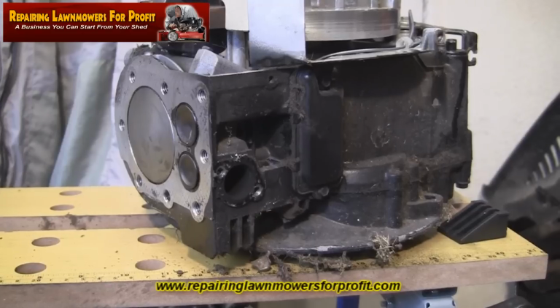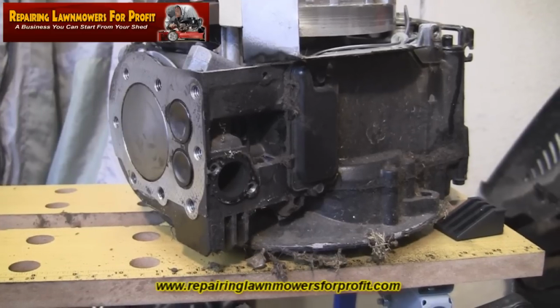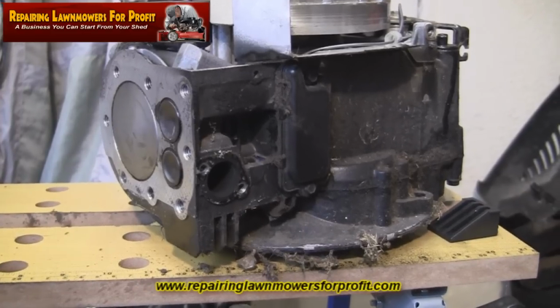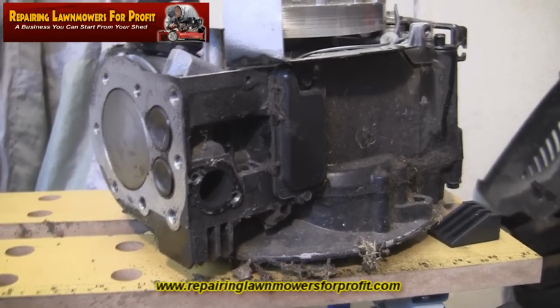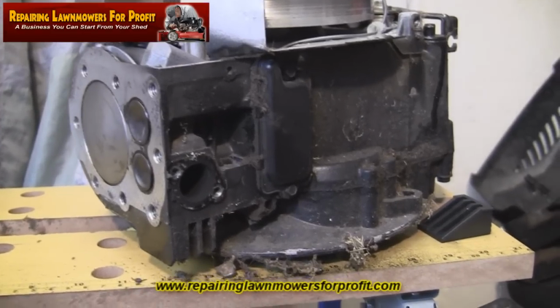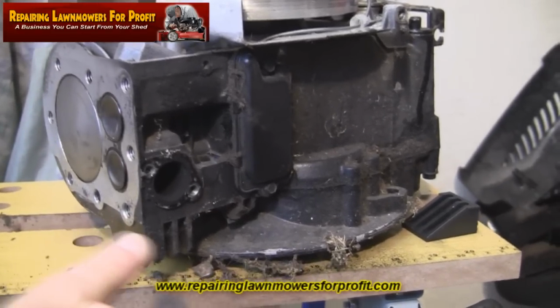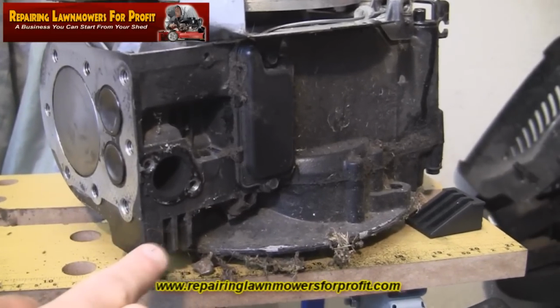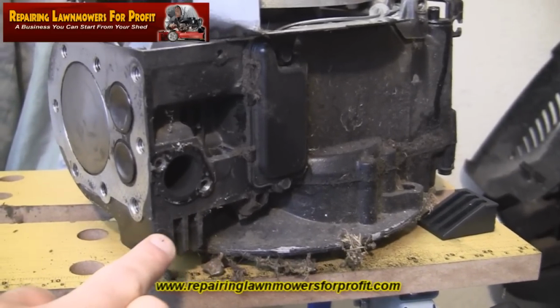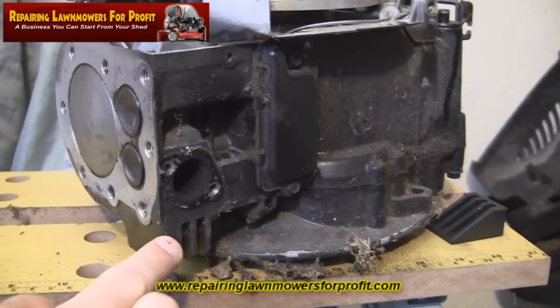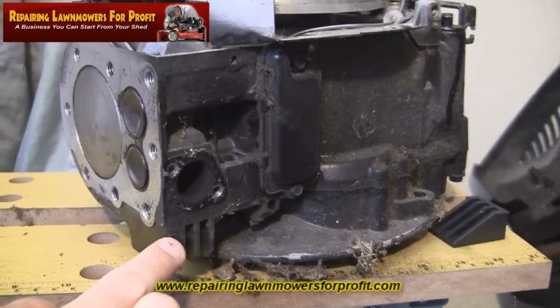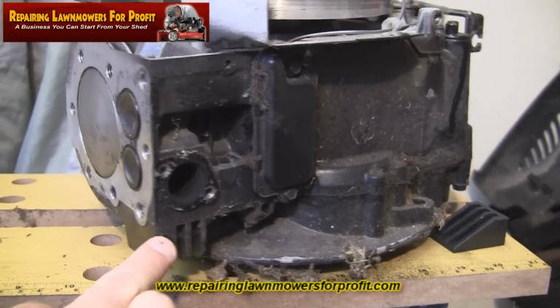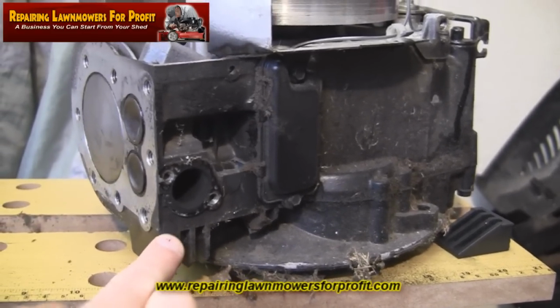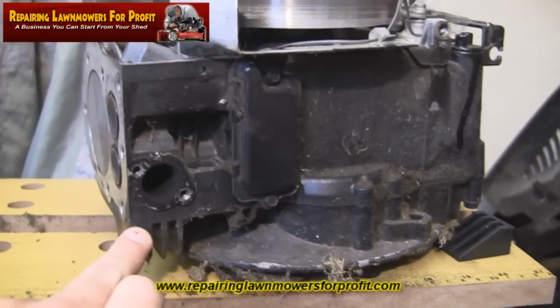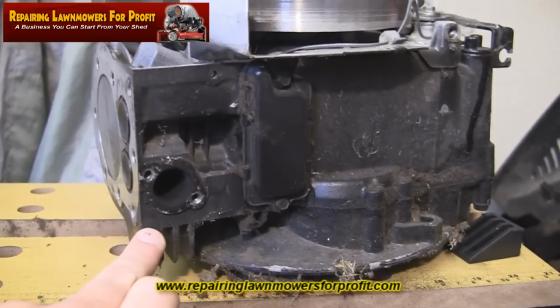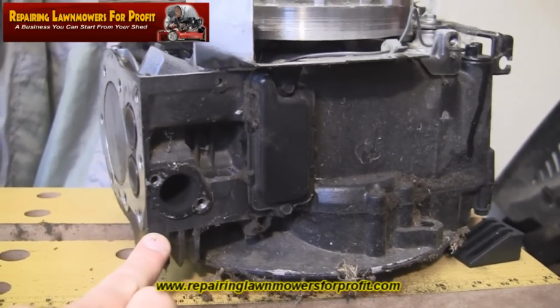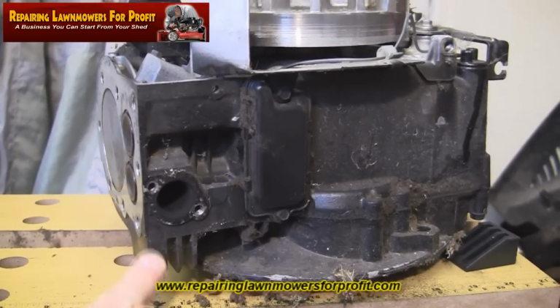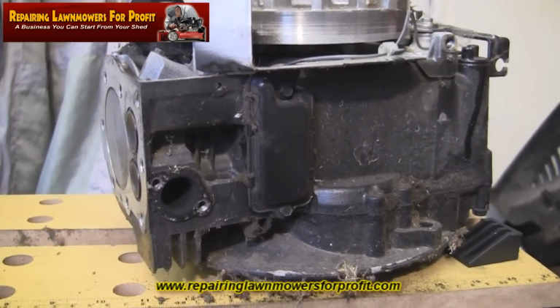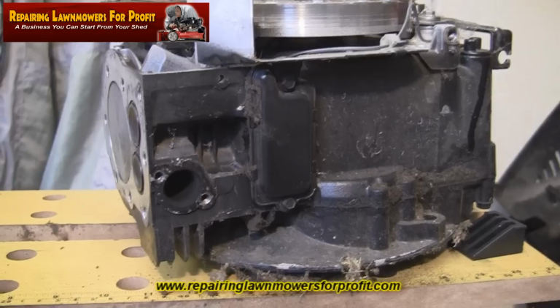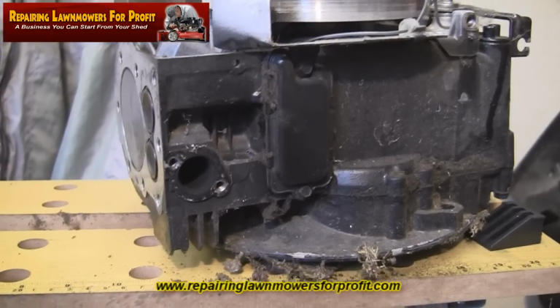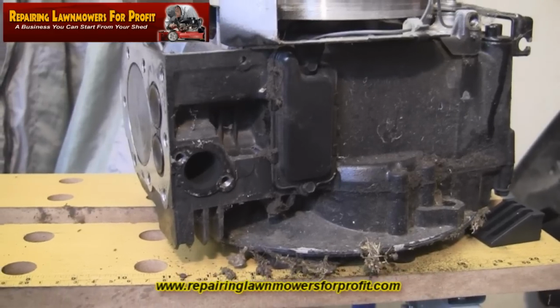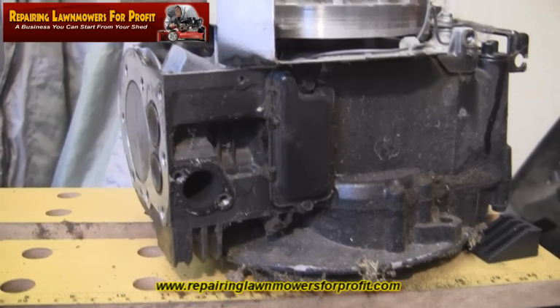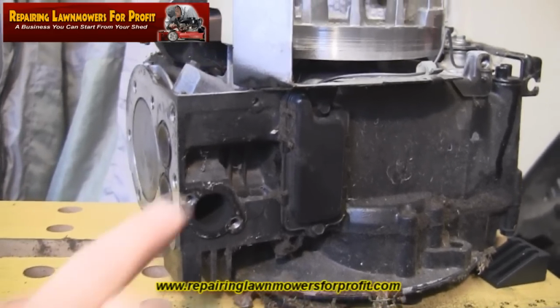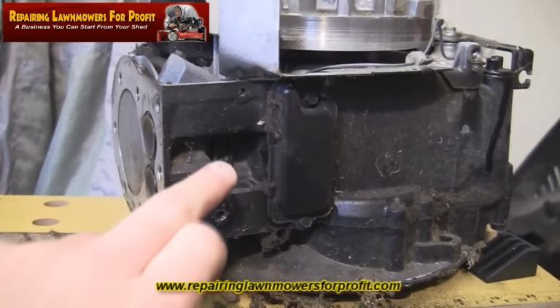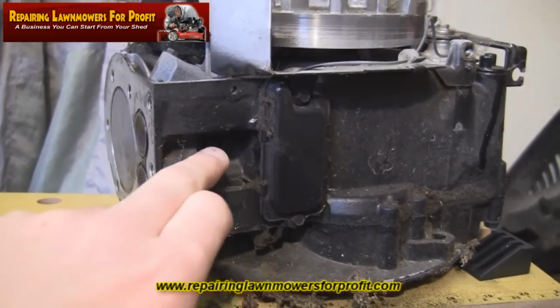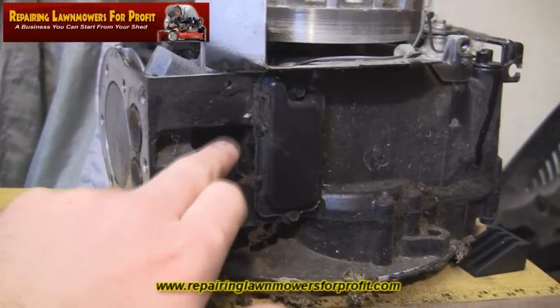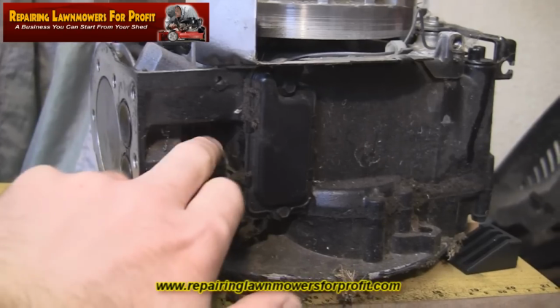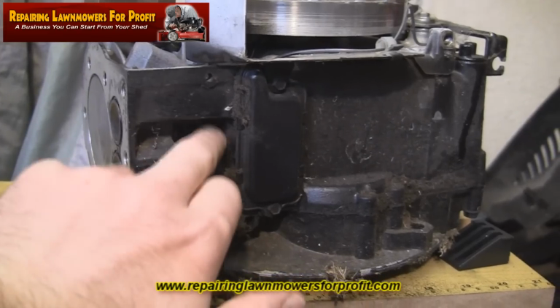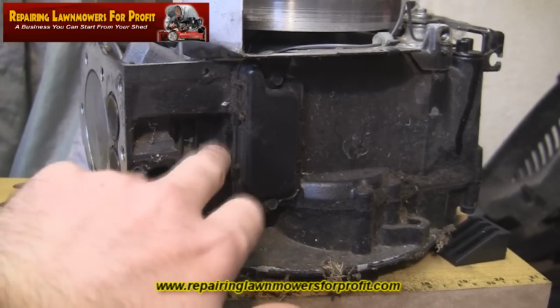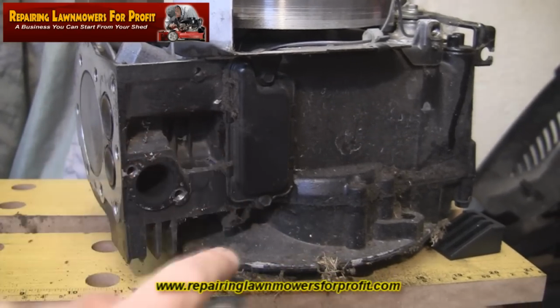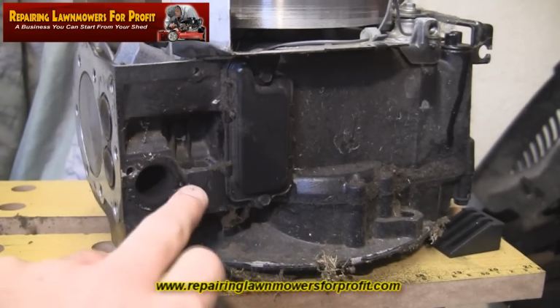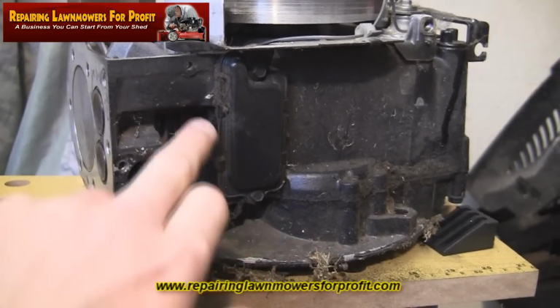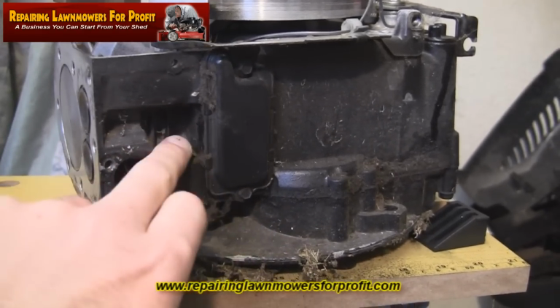I've got this head cleaned off a bit and I've just taken the exhaust off this side. I just thought it was worth mentioning that sometimes what can happen if the lawn mowers have been stood for quite a long time is they tend to collect grass in here, or sometimes you get a little mouse nest in here.